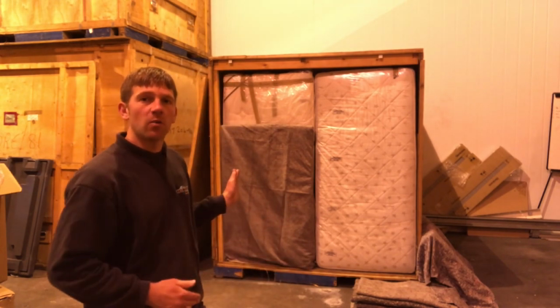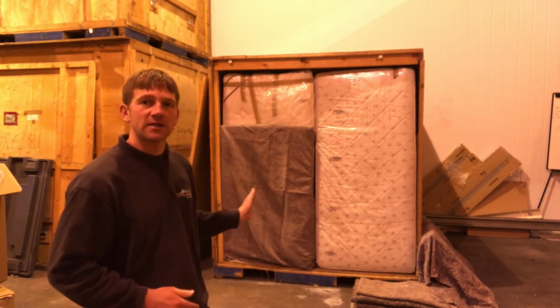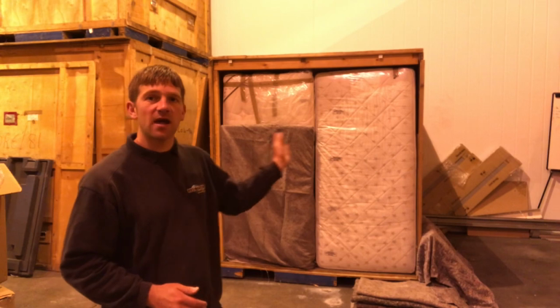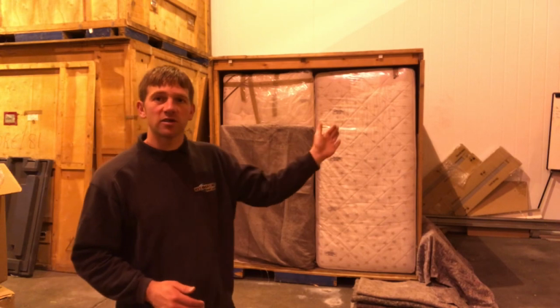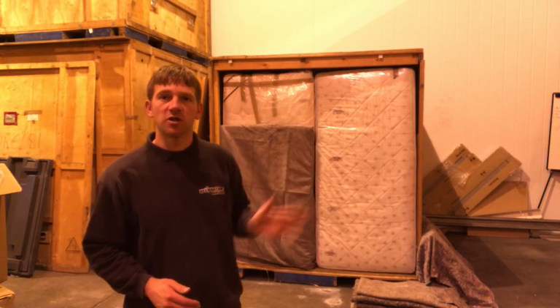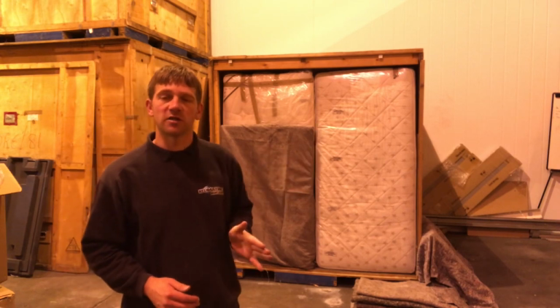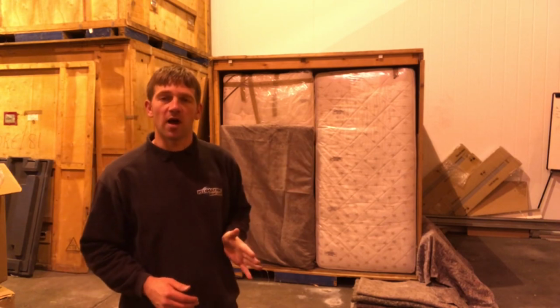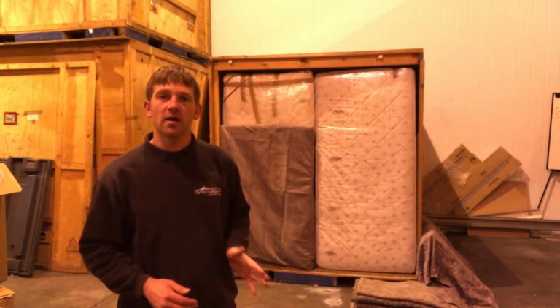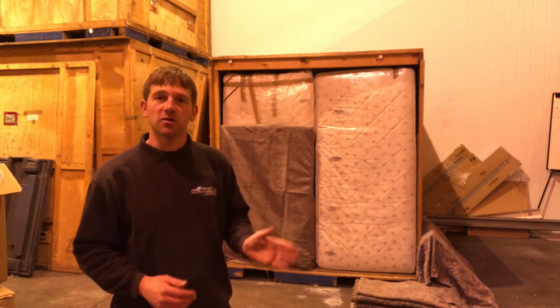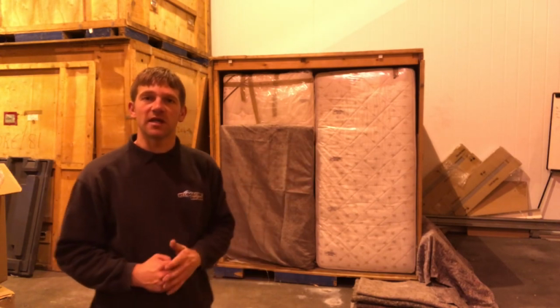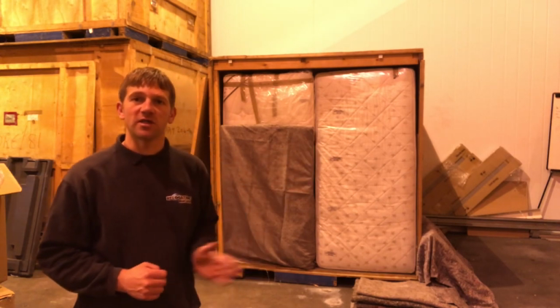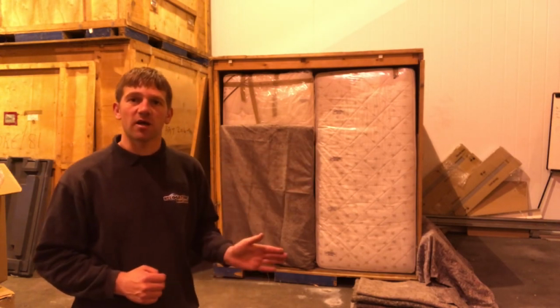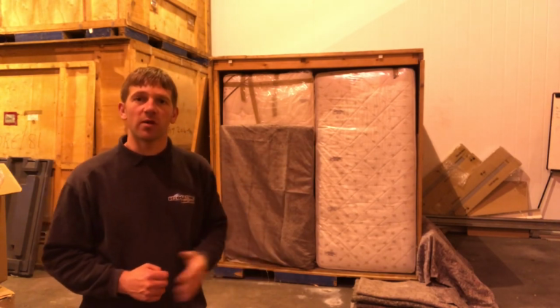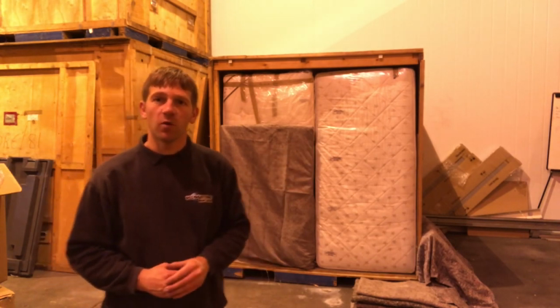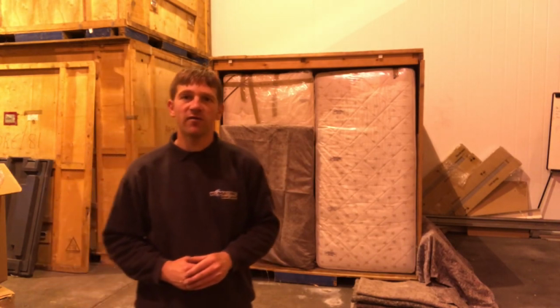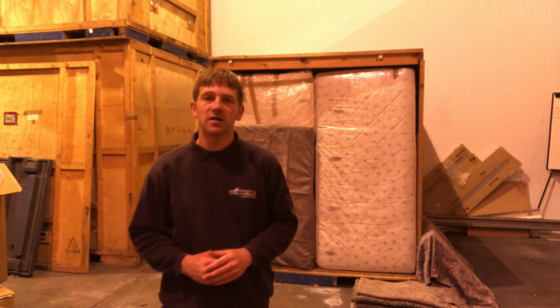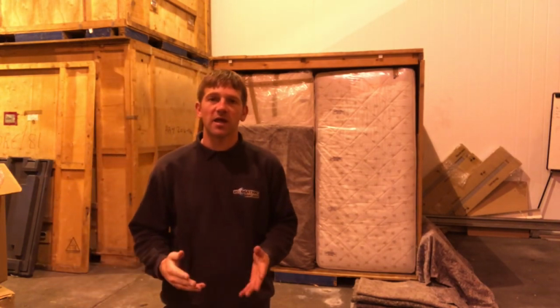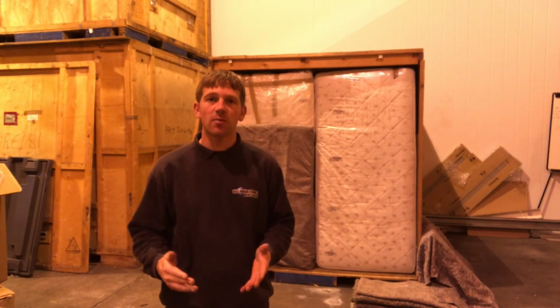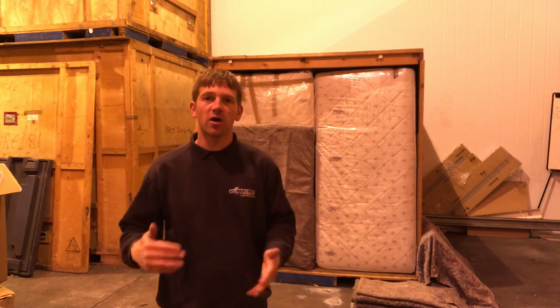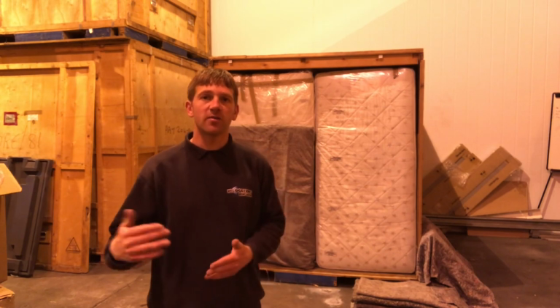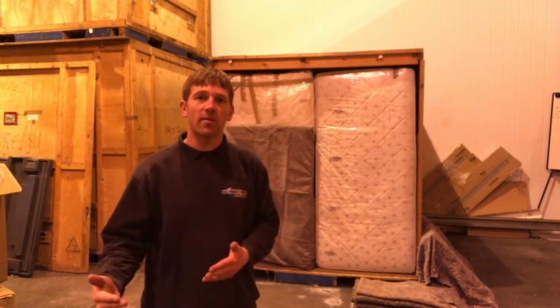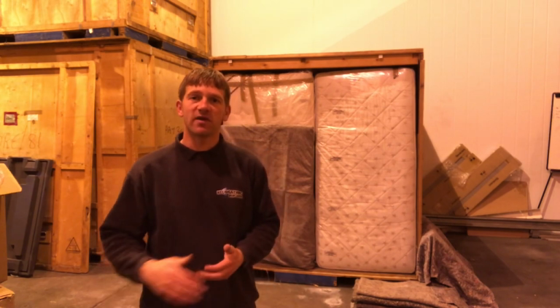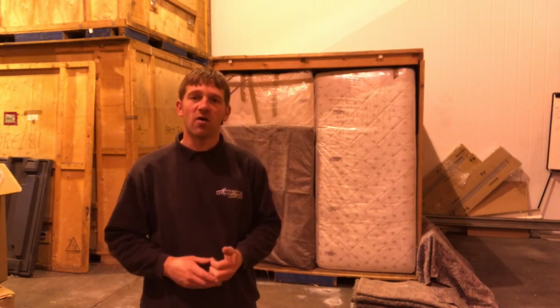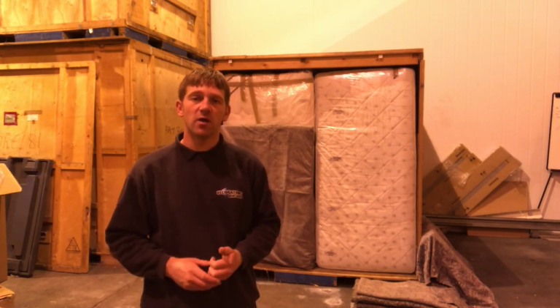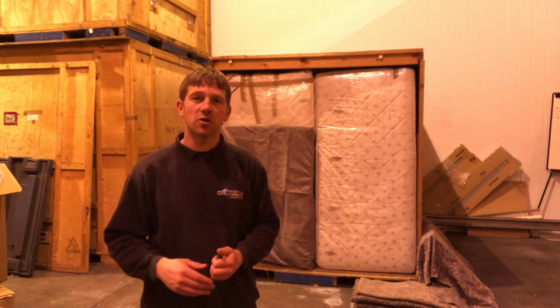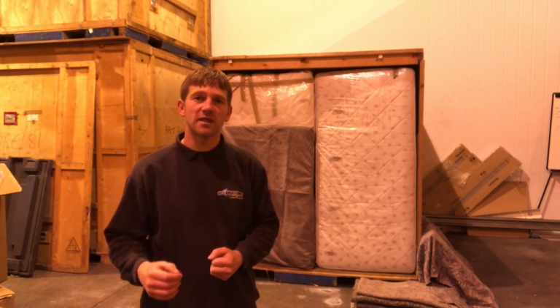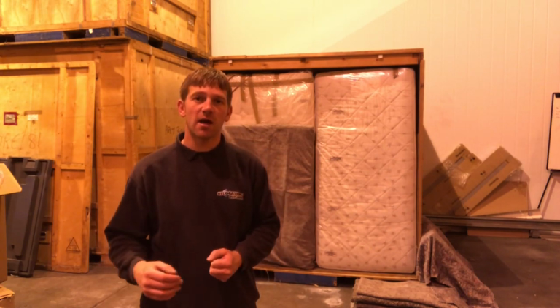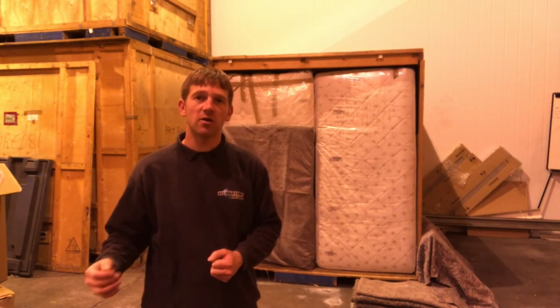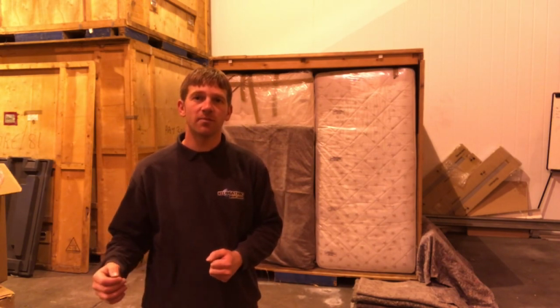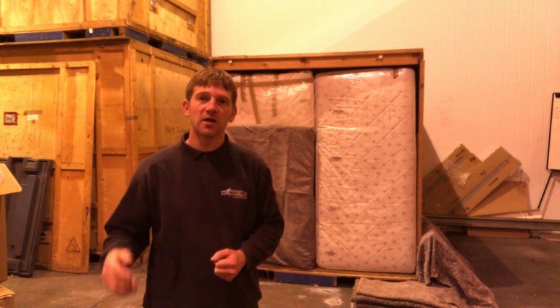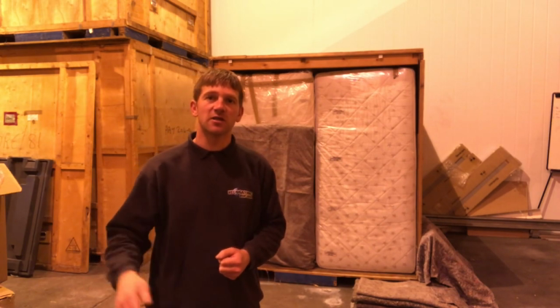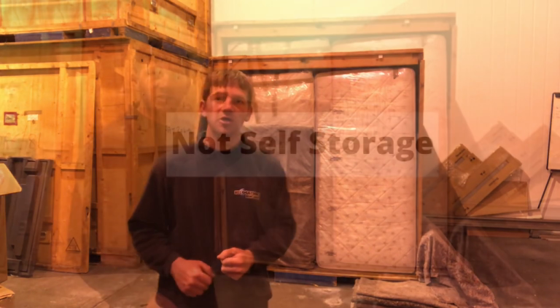Now what we're going to do is put the door on and then stack all the storage units away, so you can see how we do that with the forklift. I'm going to put another time-lapse video on for you so you can see how we do that — so stay tuned.